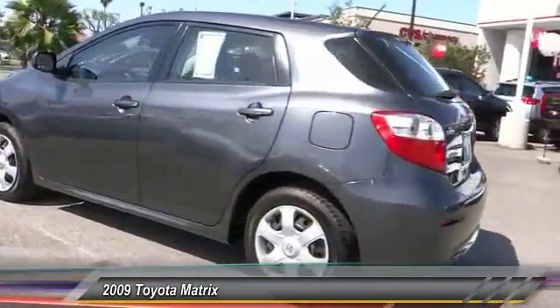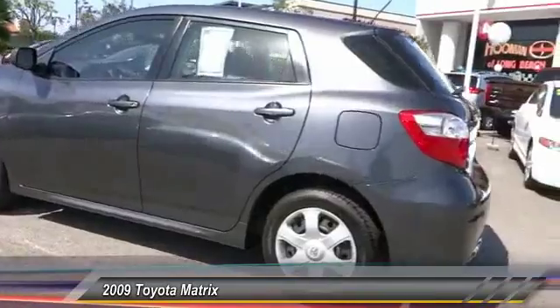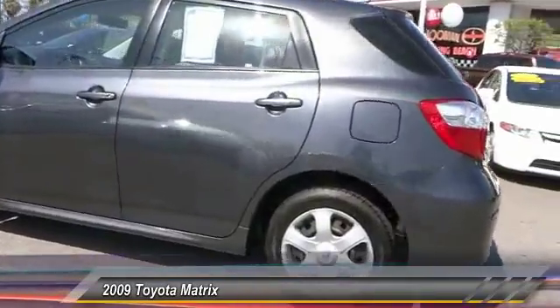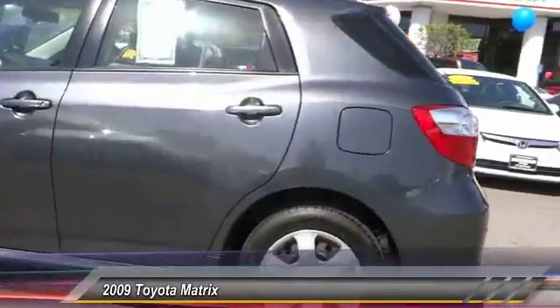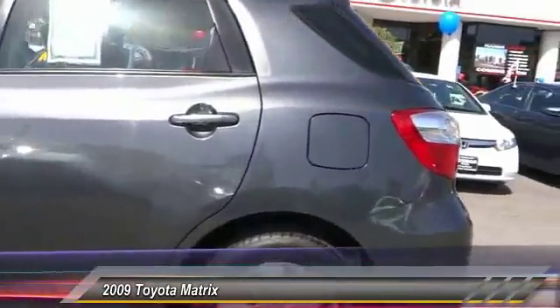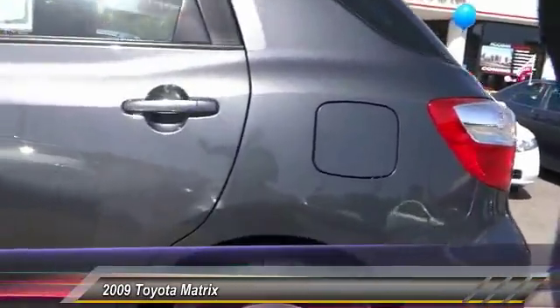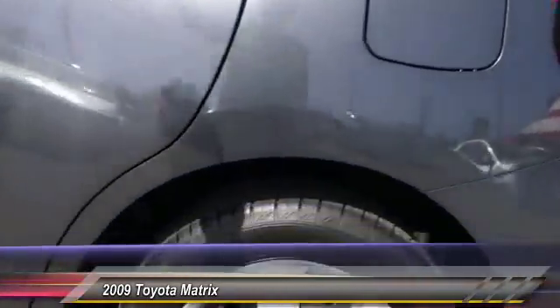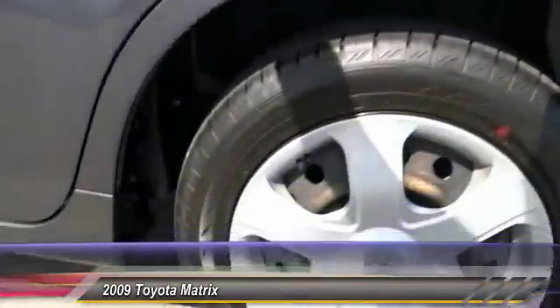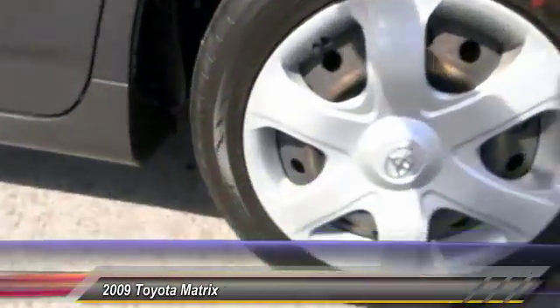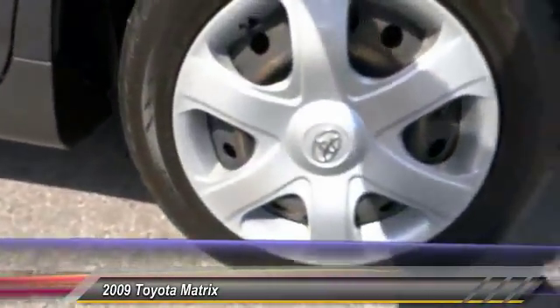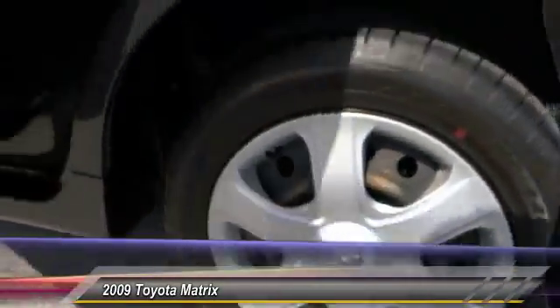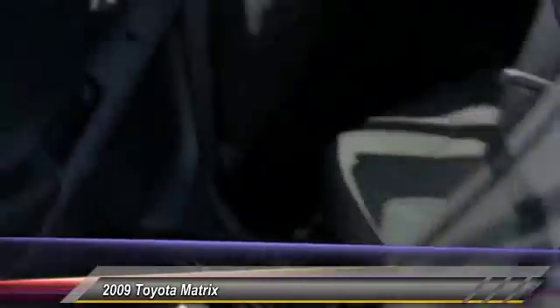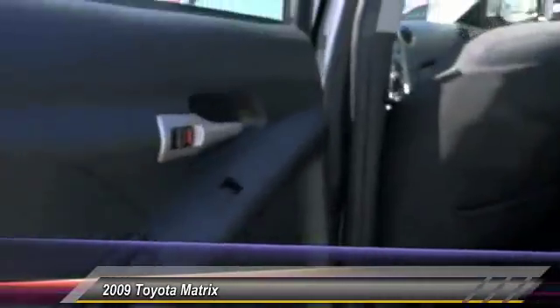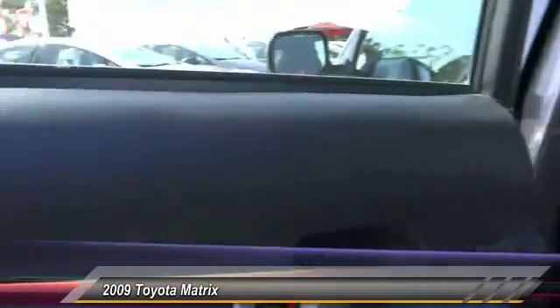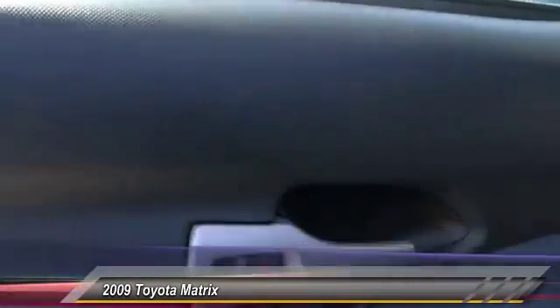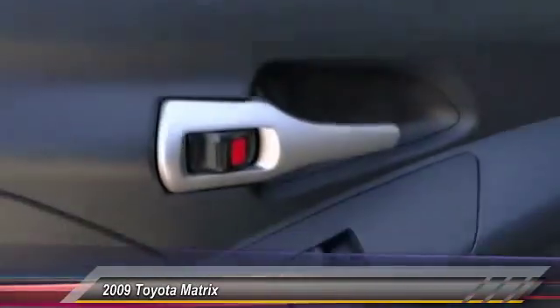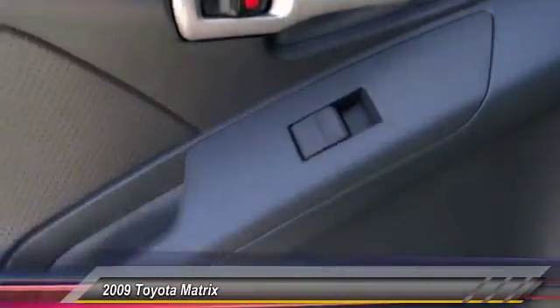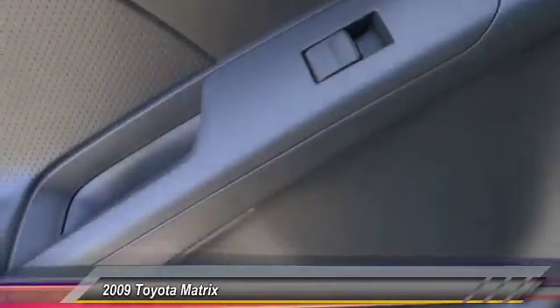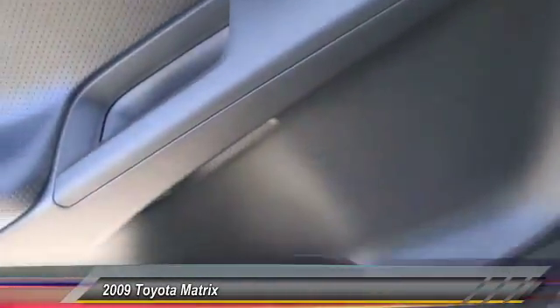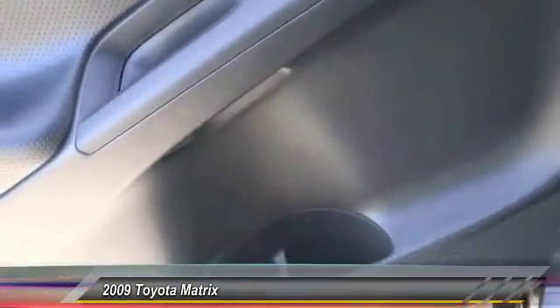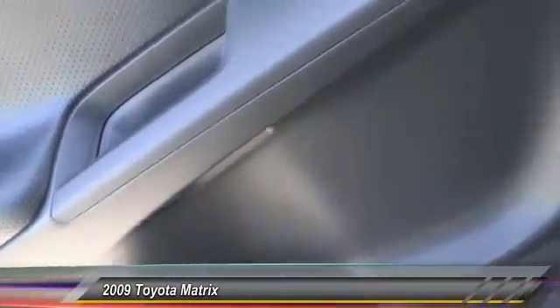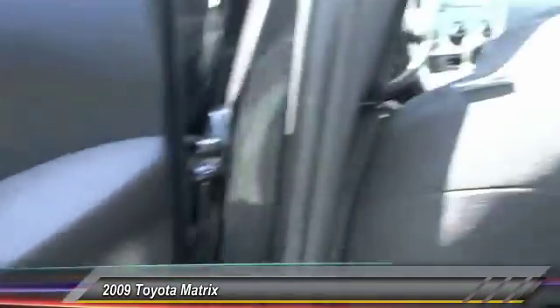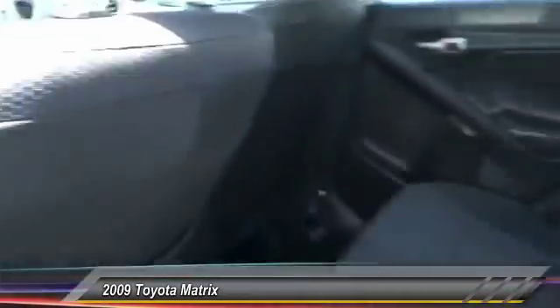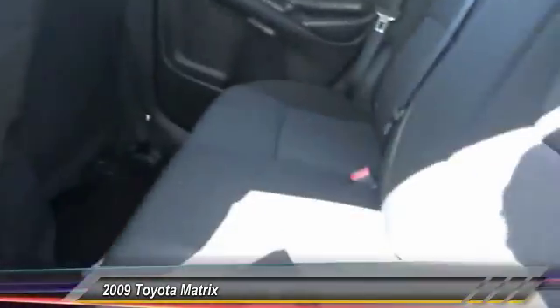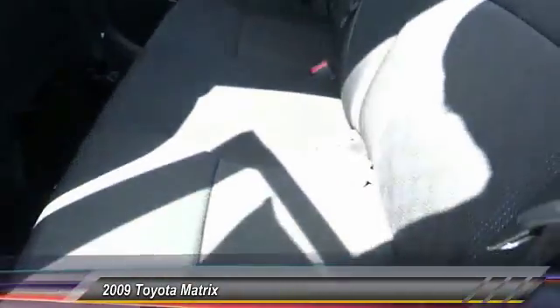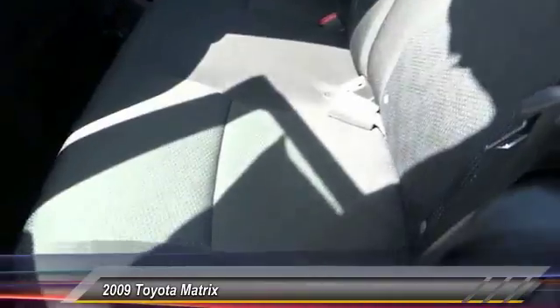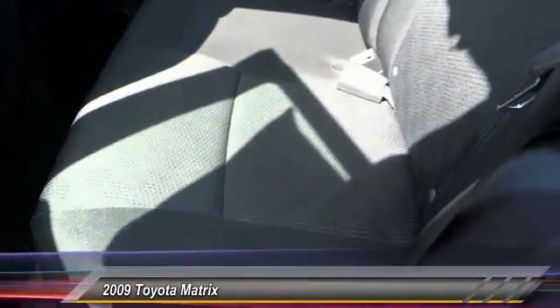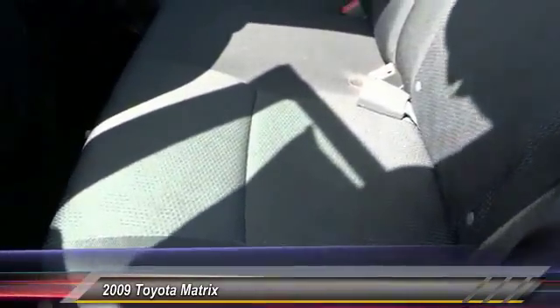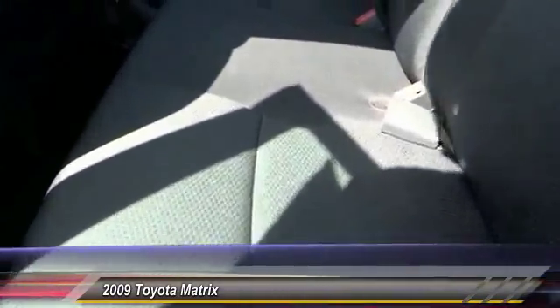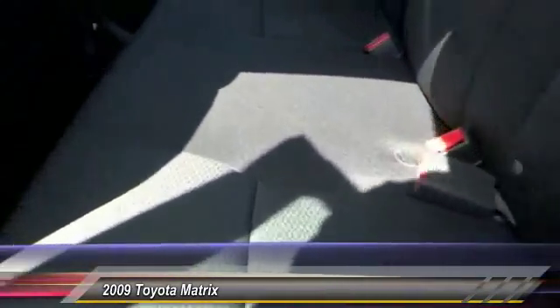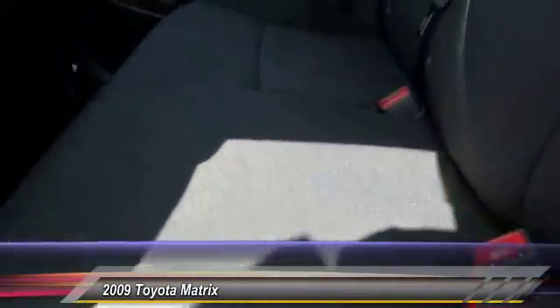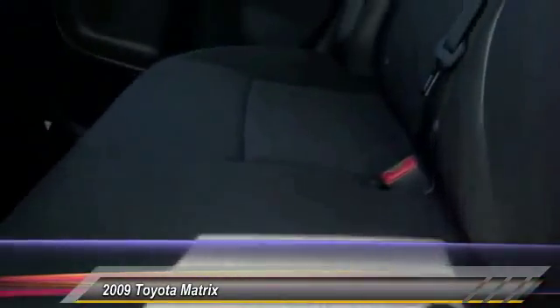Here are some of this vehicle's great options: dual front airbags, air conditioning, cruise control, AM/FM stereo radio, power door locks, MP3 capability, trip odometer, tachometer, power driver mirror, and power outlet.